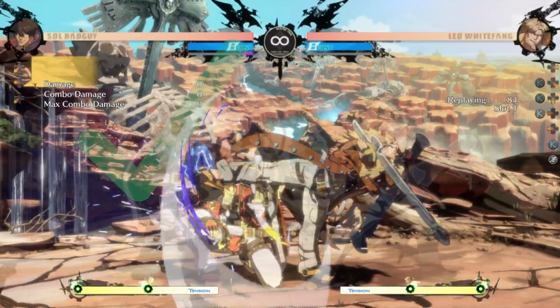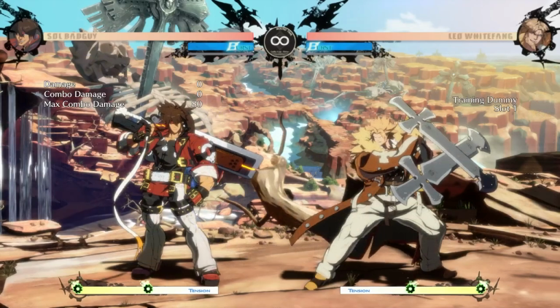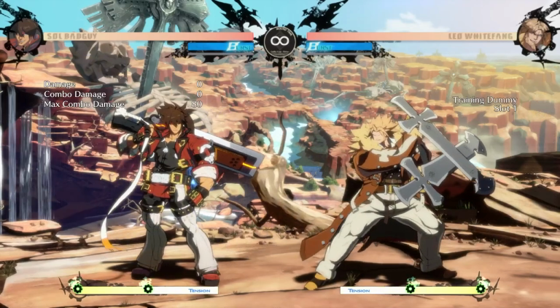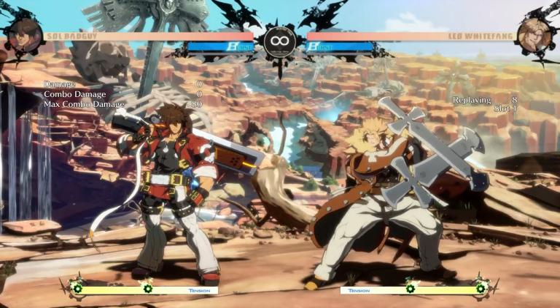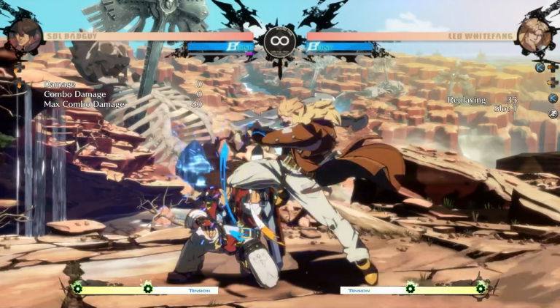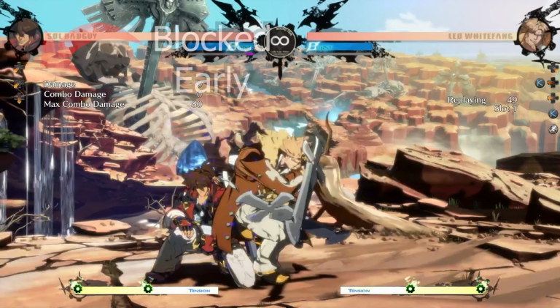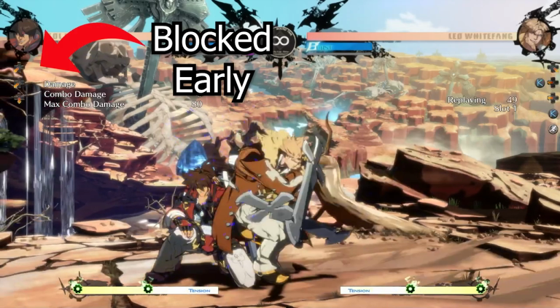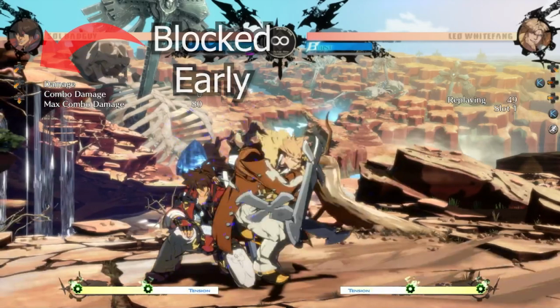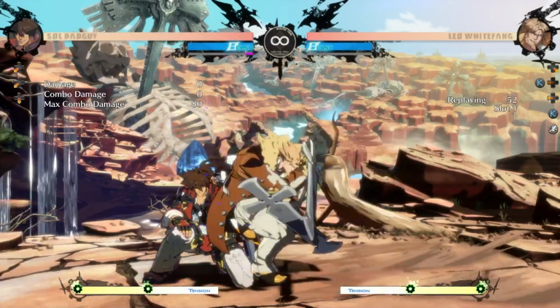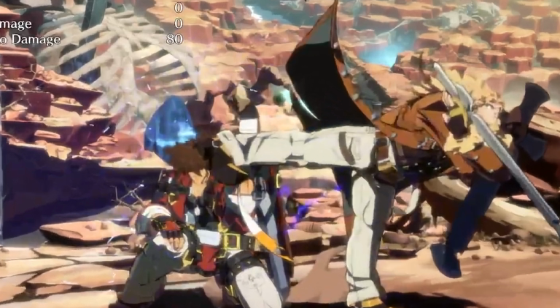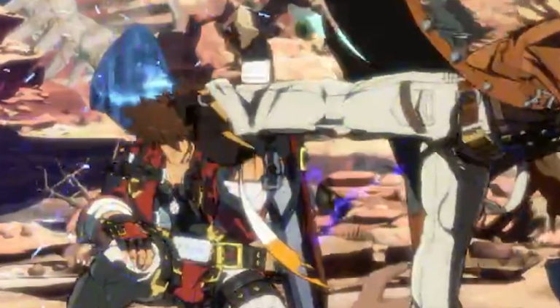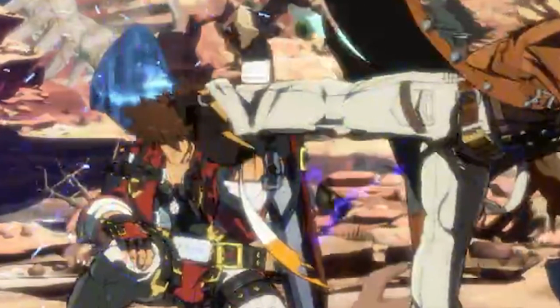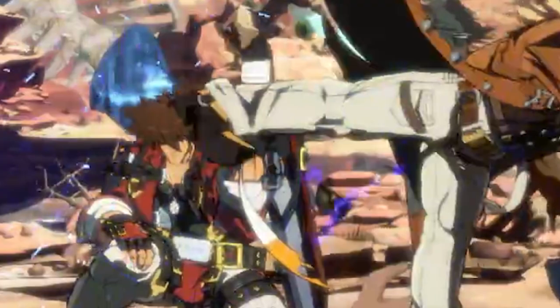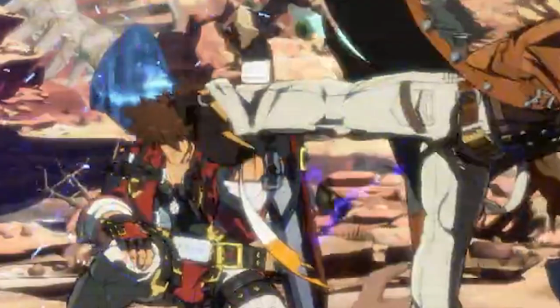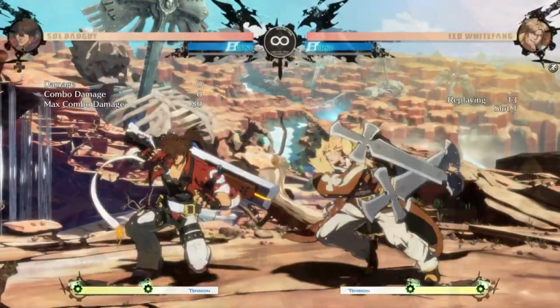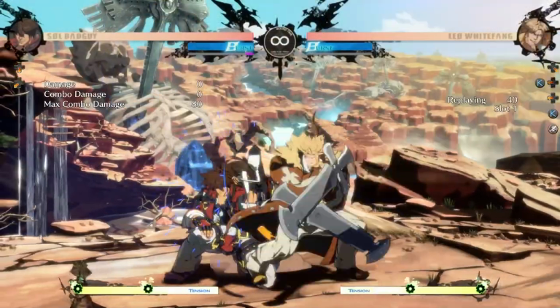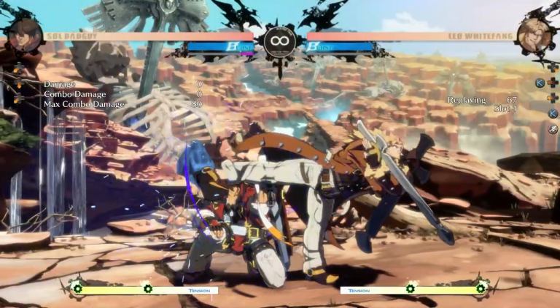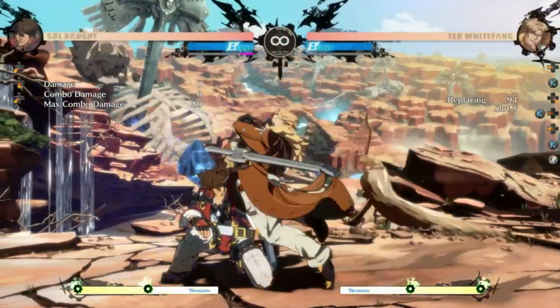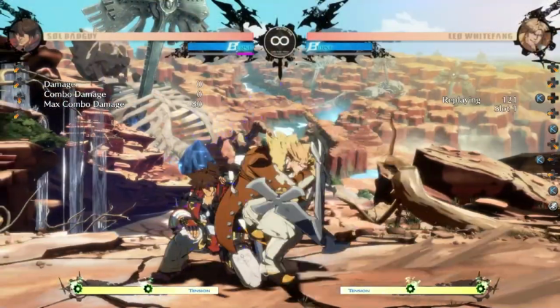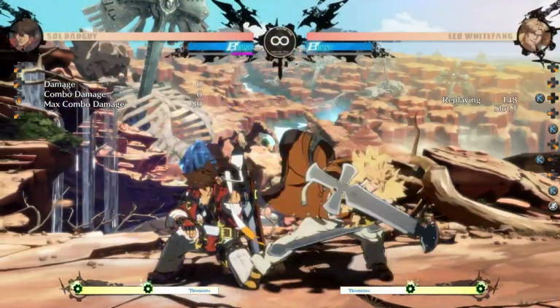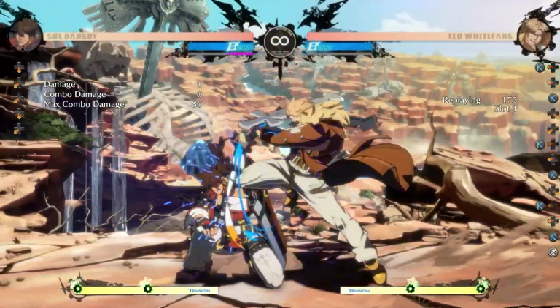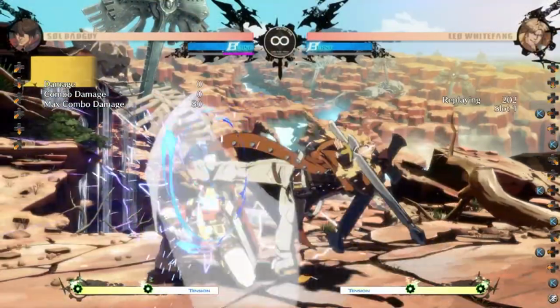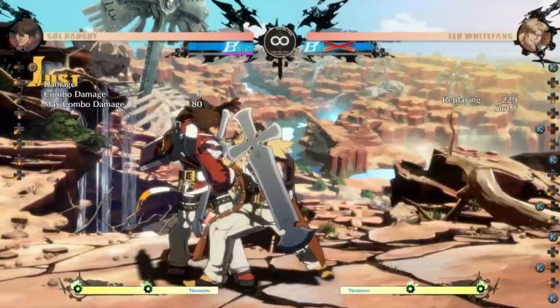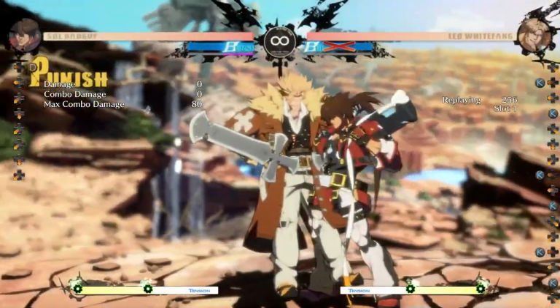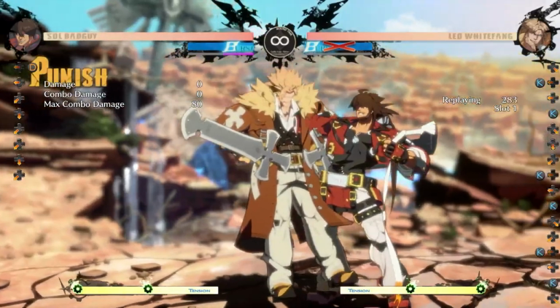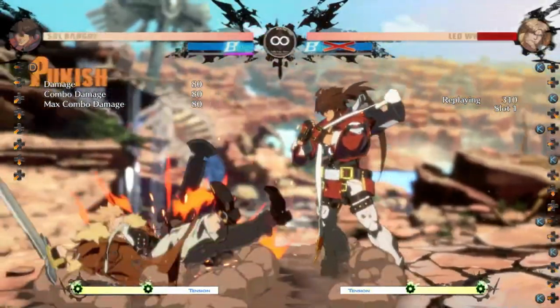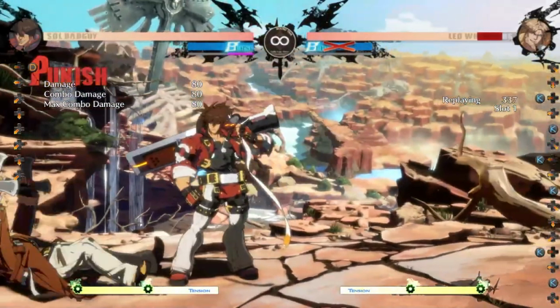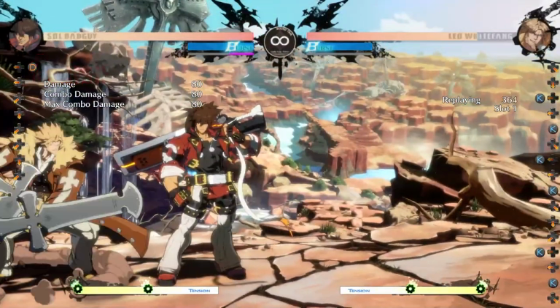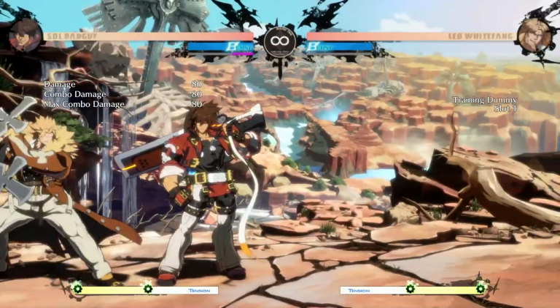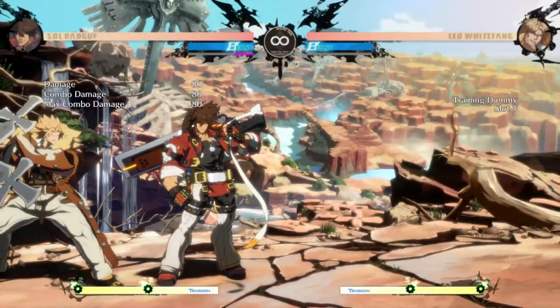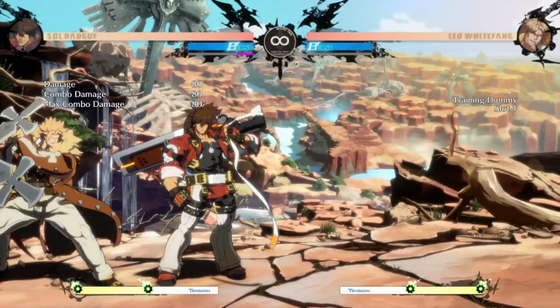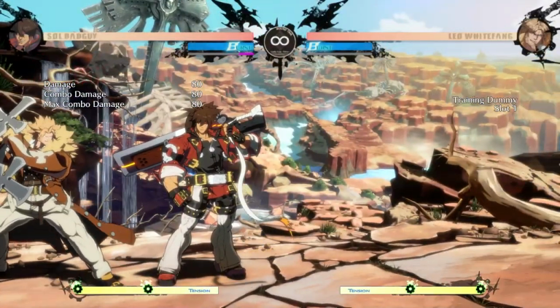You just need to start holding the back button a little bit before the opponent's attack connects. If you are too early, no harm done — you still get a normal block. Once you start instant blocking safely like this, you can keep going for them, because you know that even if you screw up, you can still block the incoming attack.